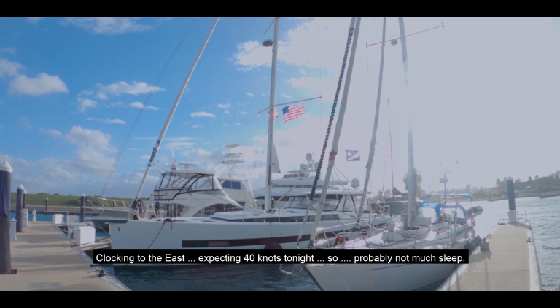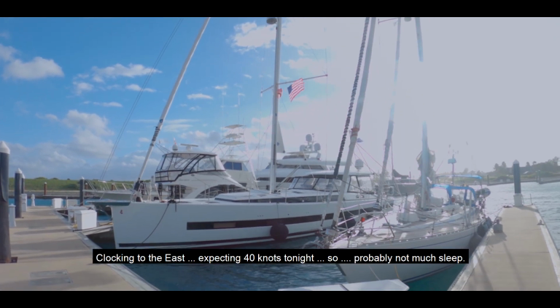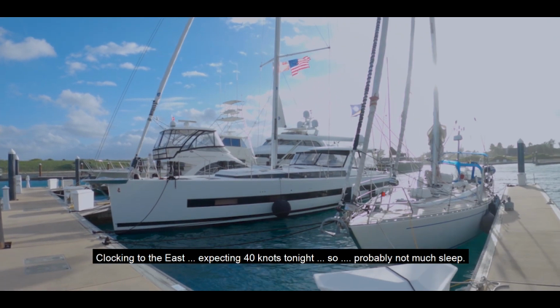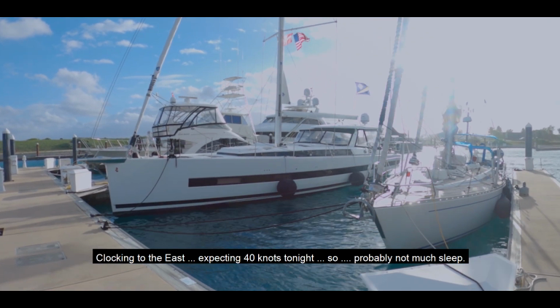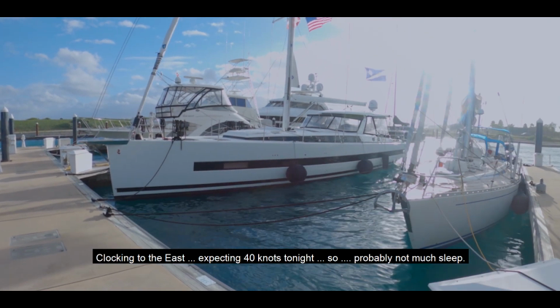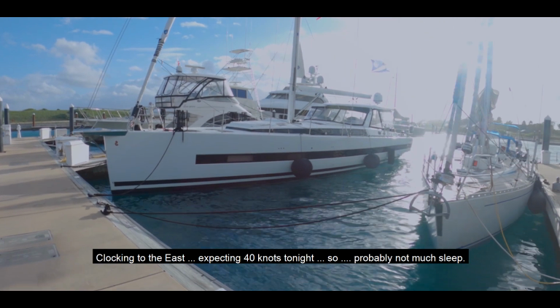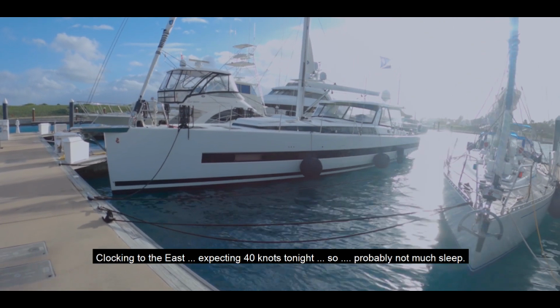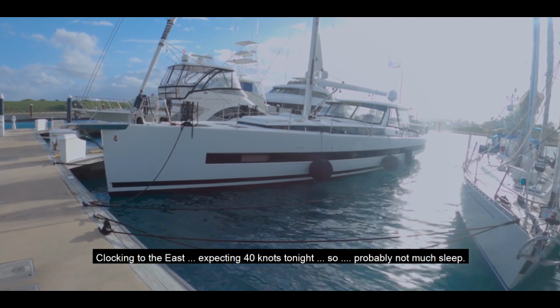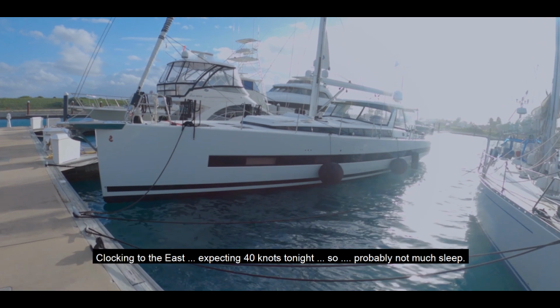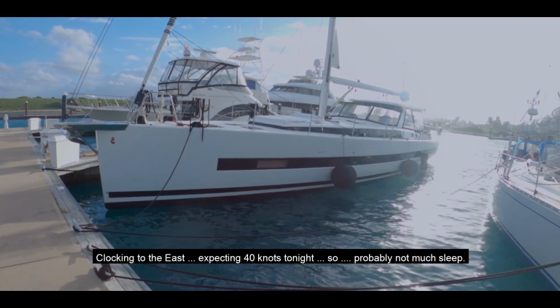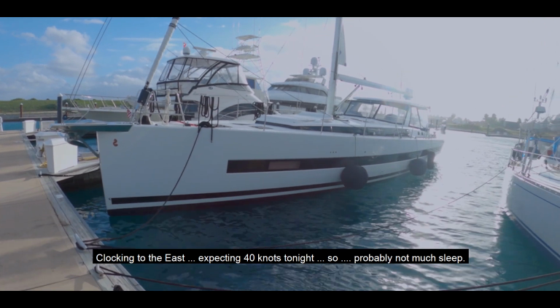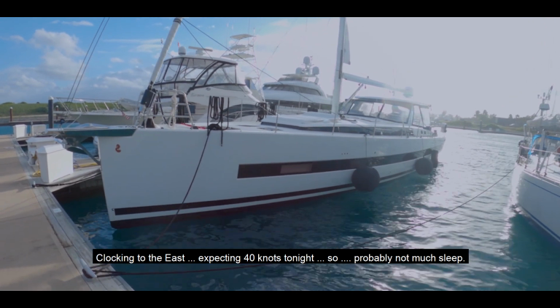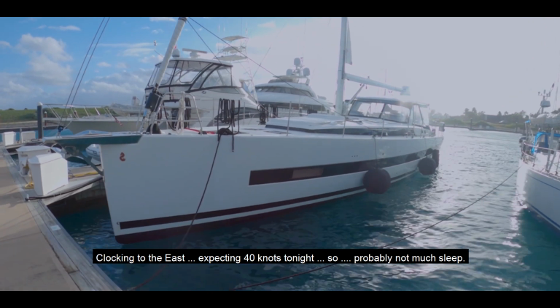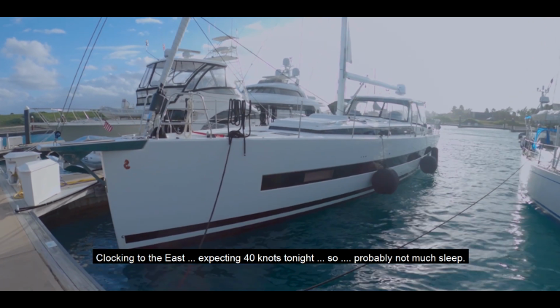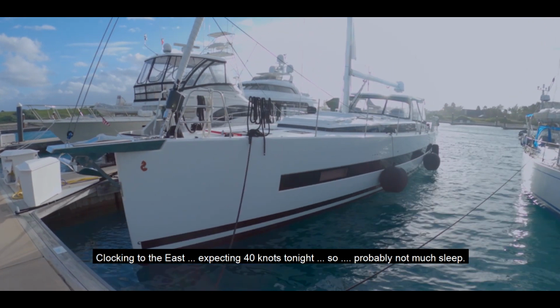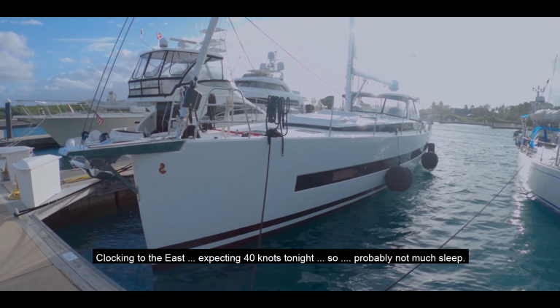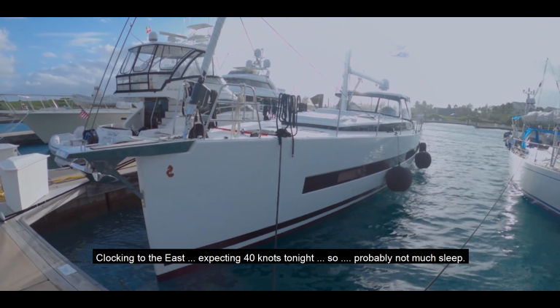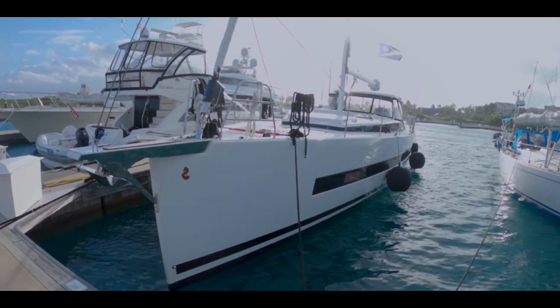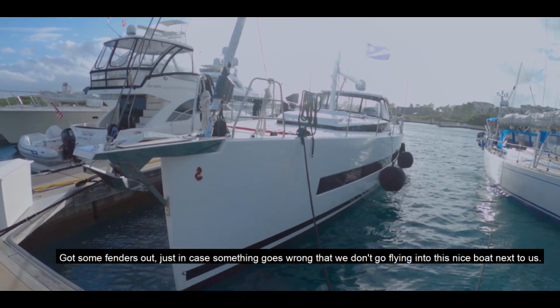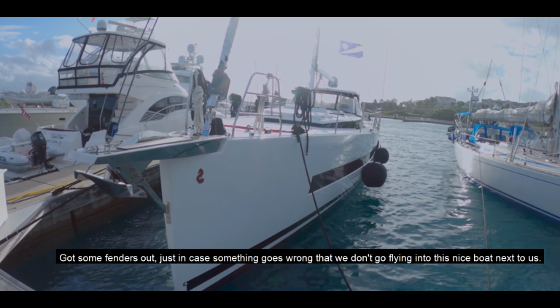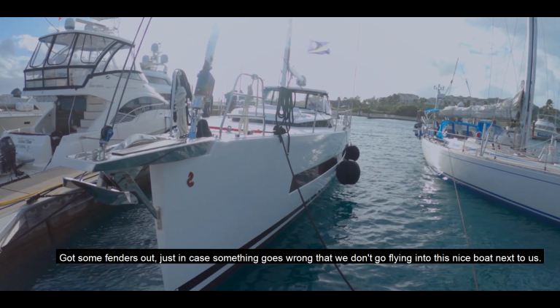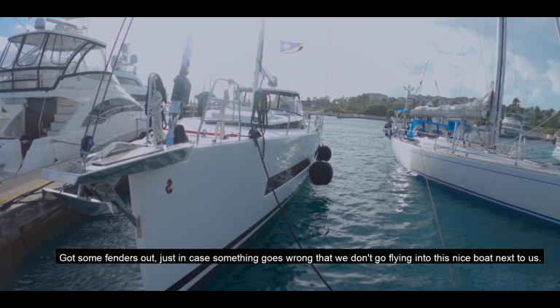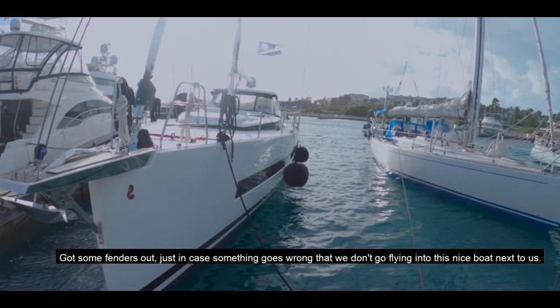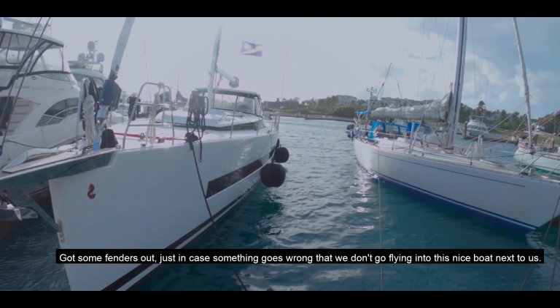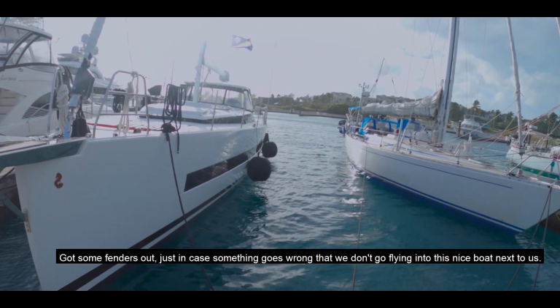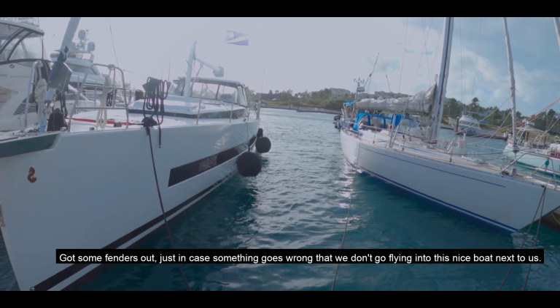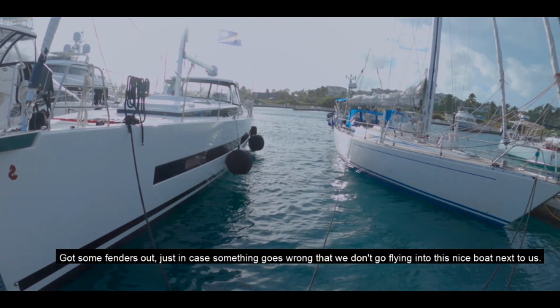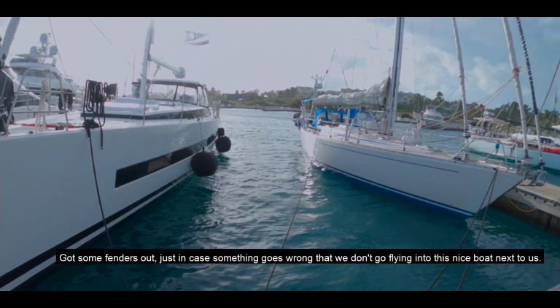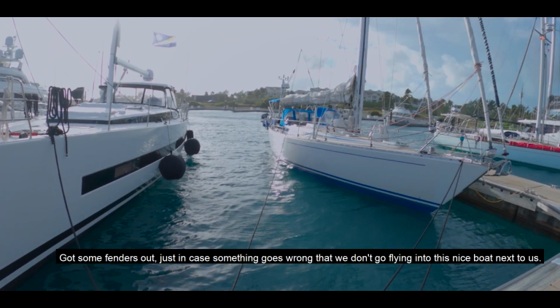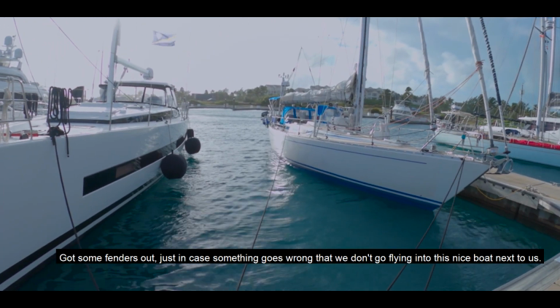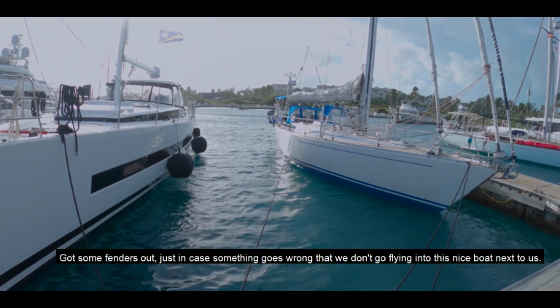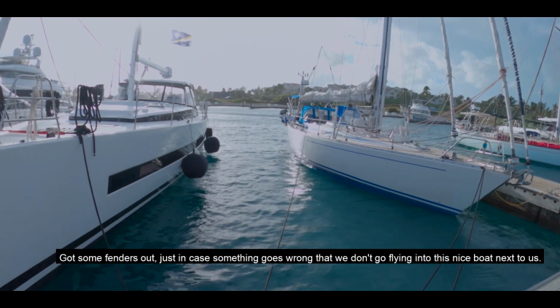It's stocking to the east and we're expecting 40 knots tonight, so probably not much sleep. We've got some fenders out just in case something goes wrong and we don't go flying into the last boat next to us.